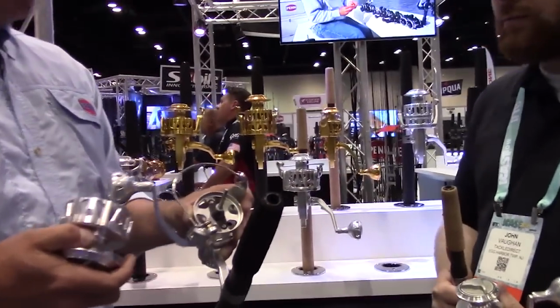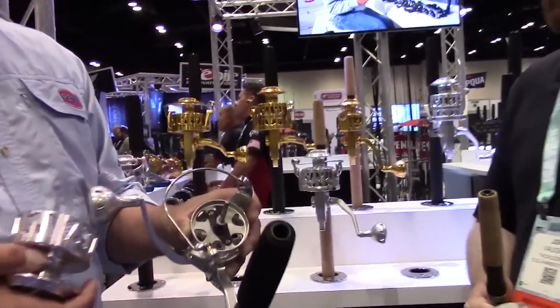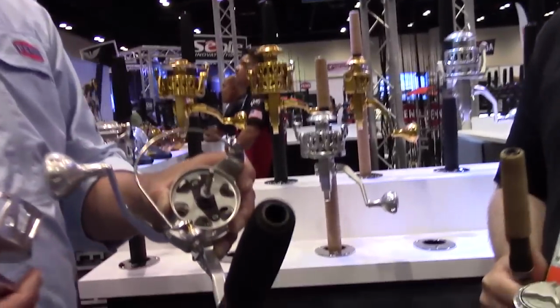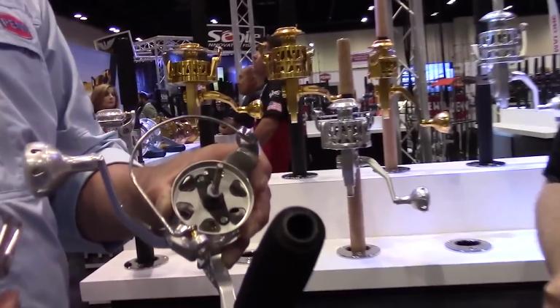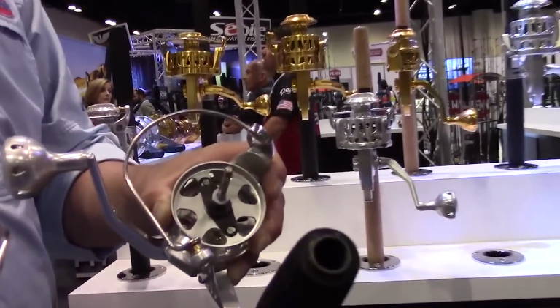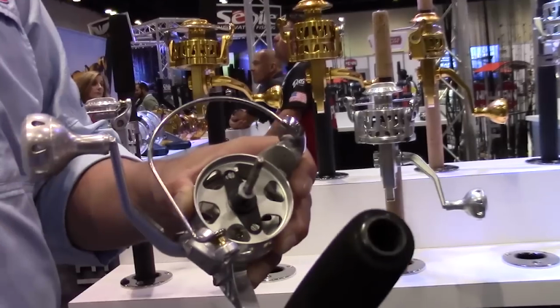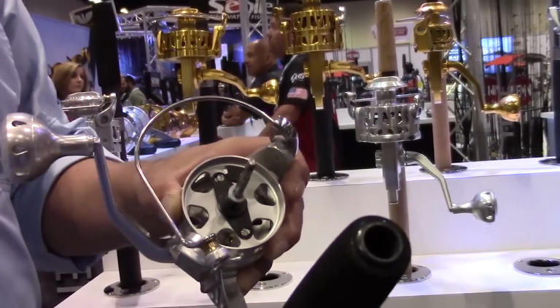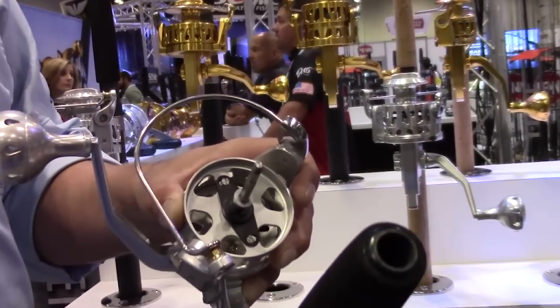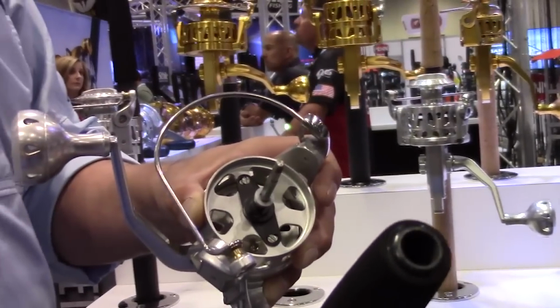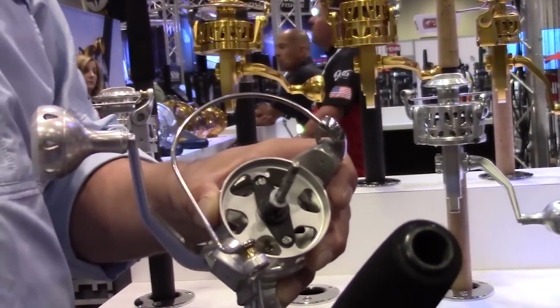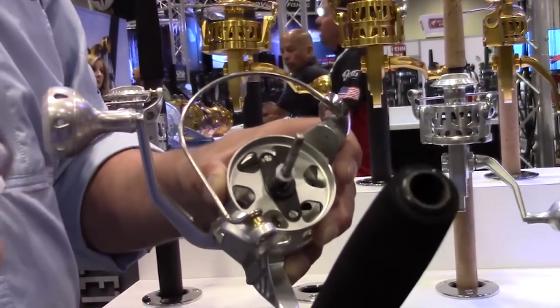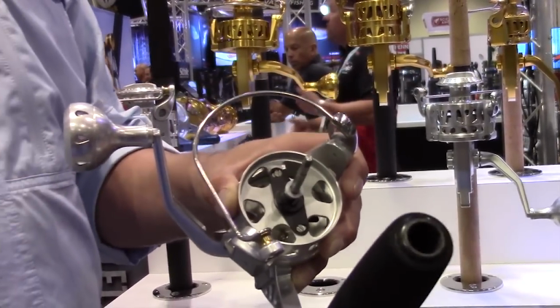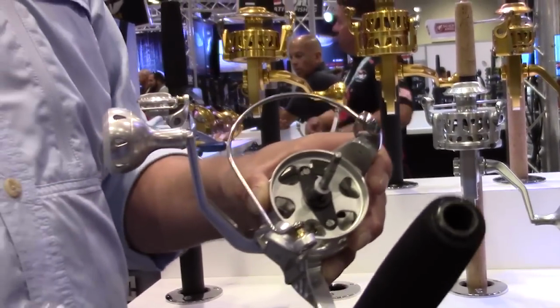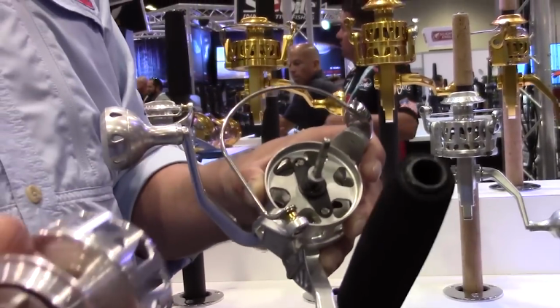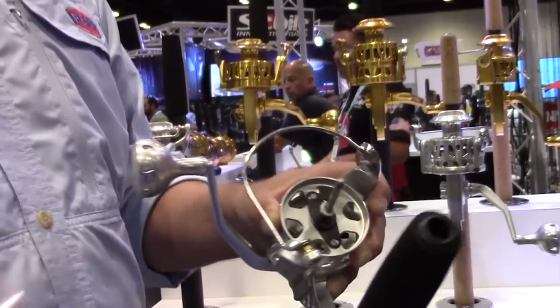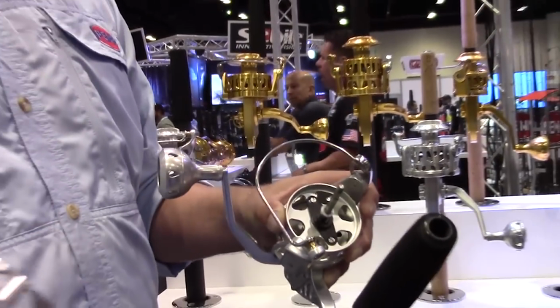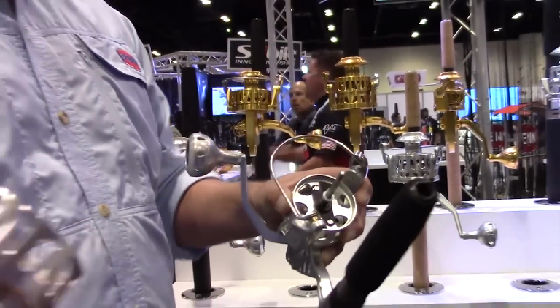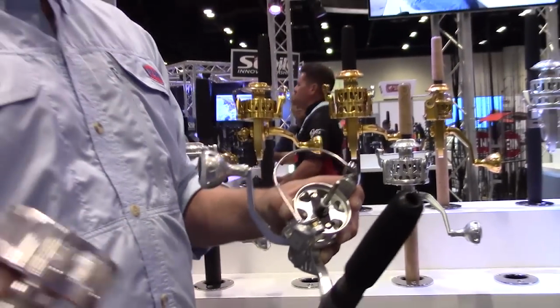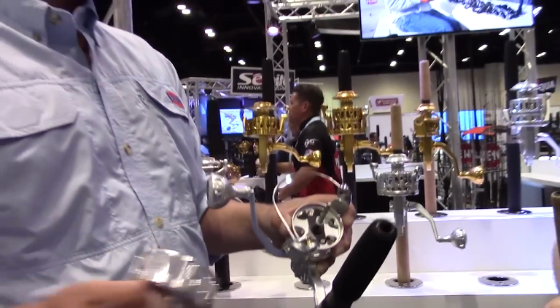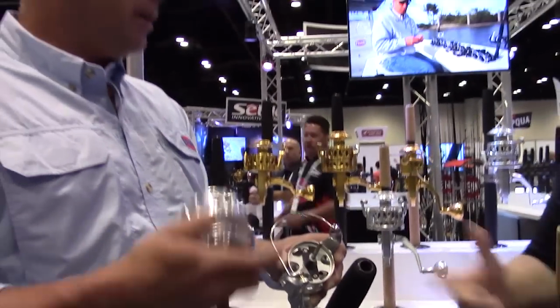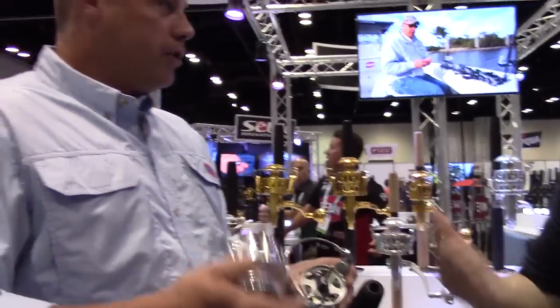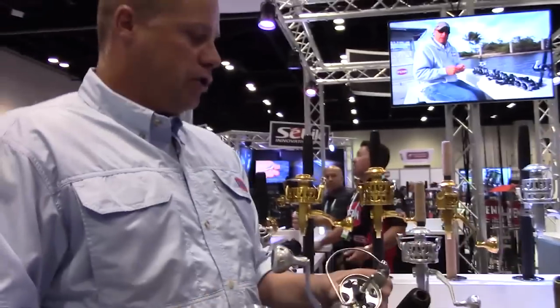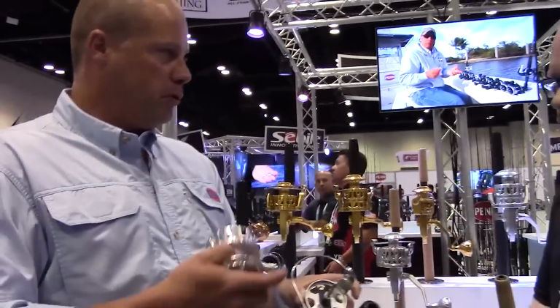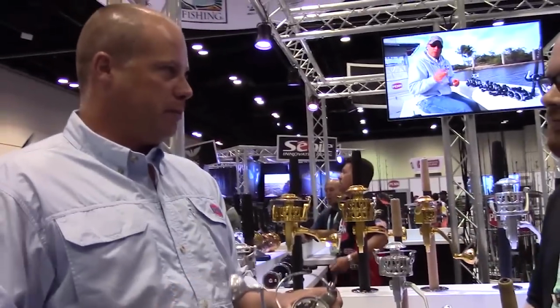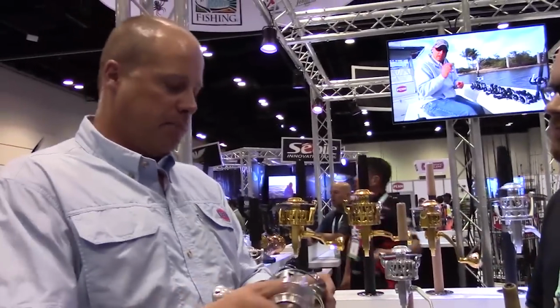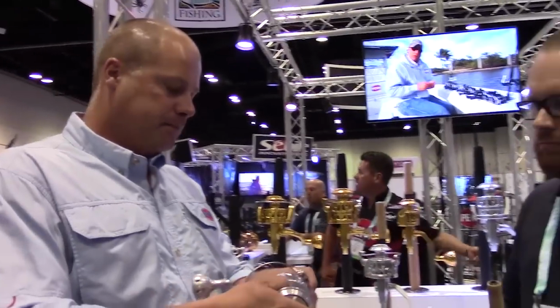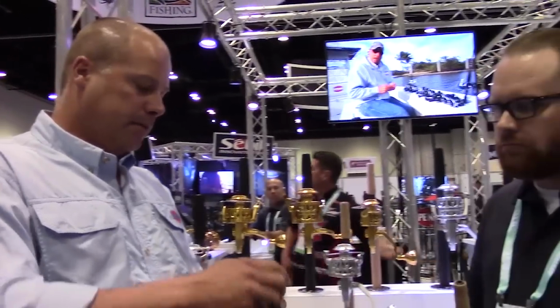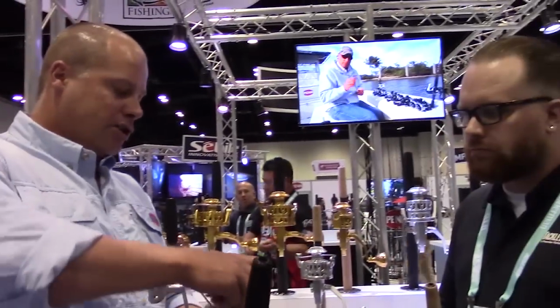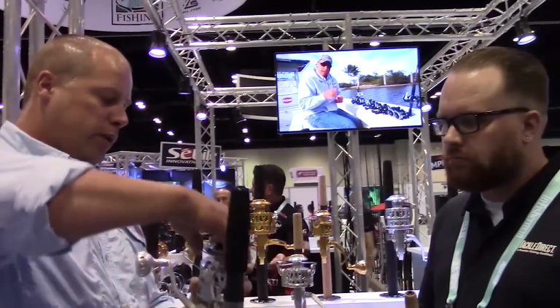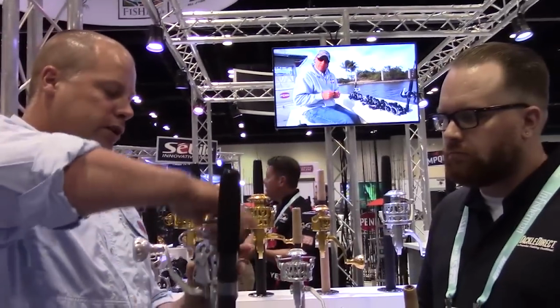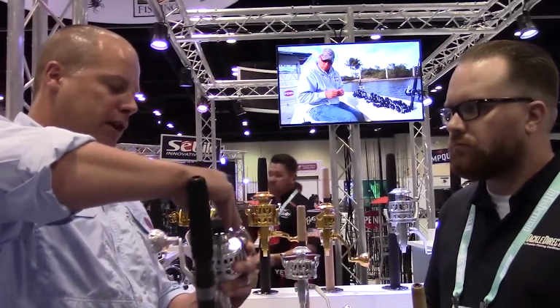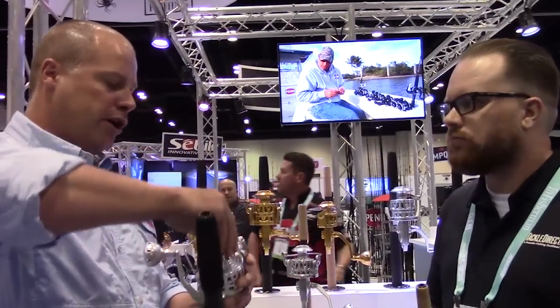Super heavy-duty main shaft. These reels get knocked around on the jetties, they get dropped. The last thing you want is to have your day ruined because the main shaft got bent. We had the bail wire too — super, super beefed up. We really beefed up the reel.